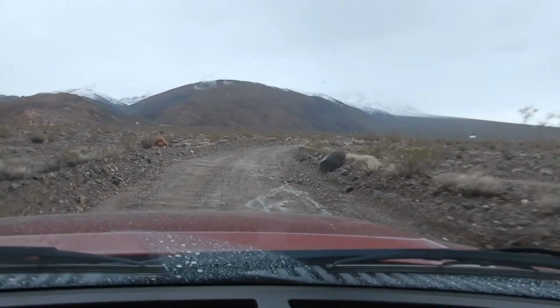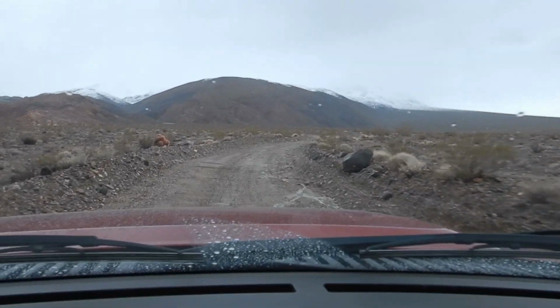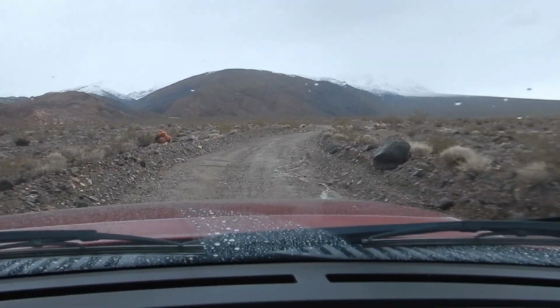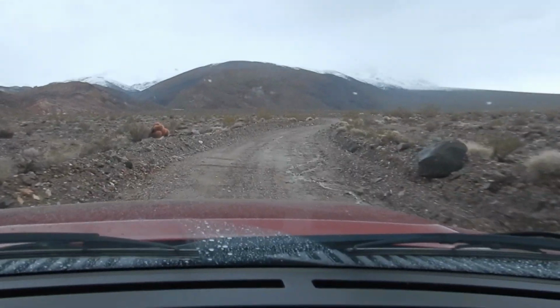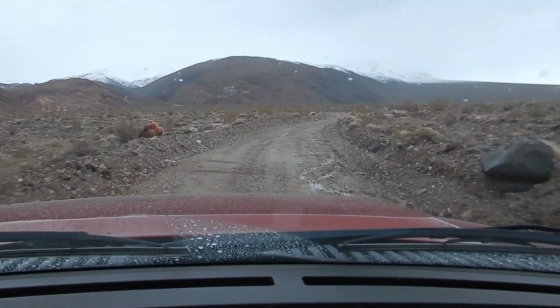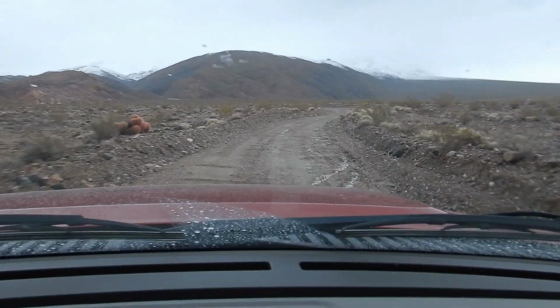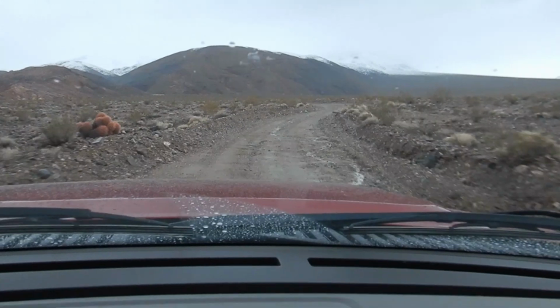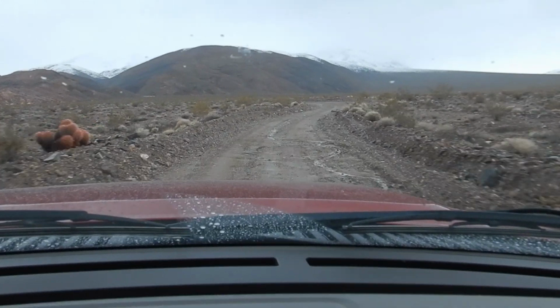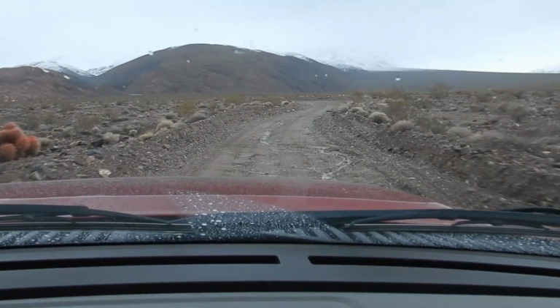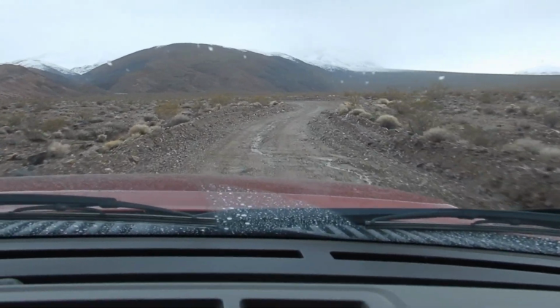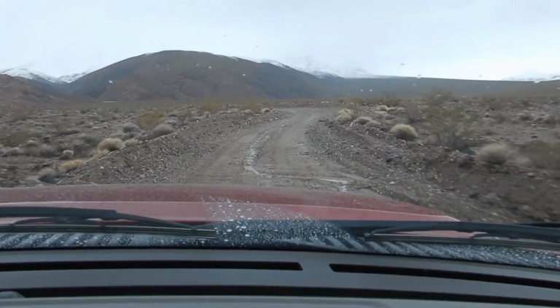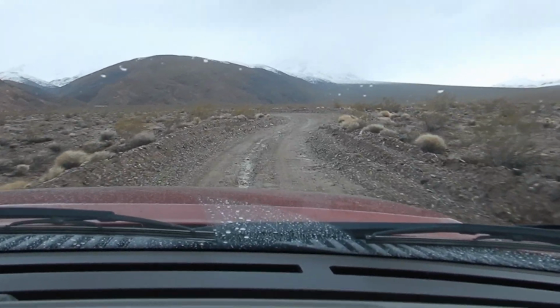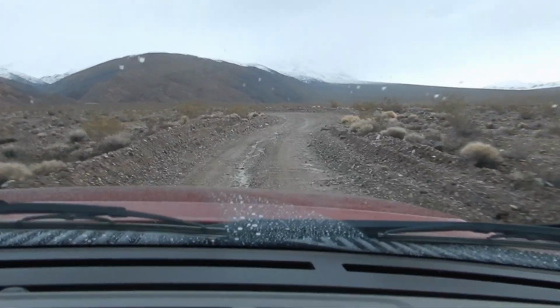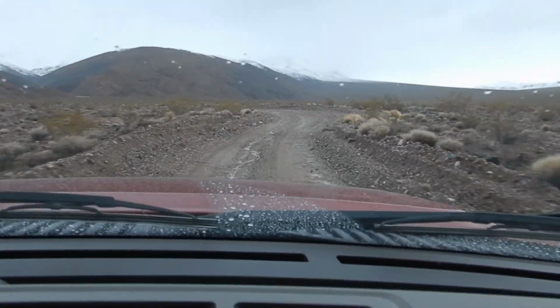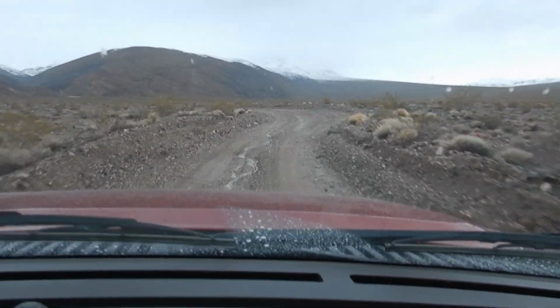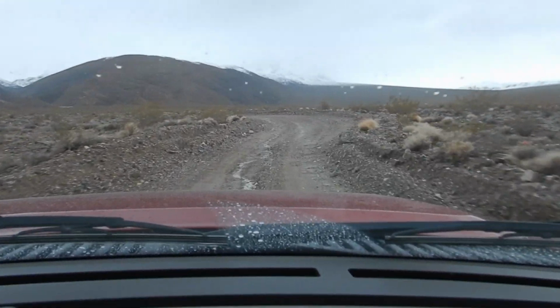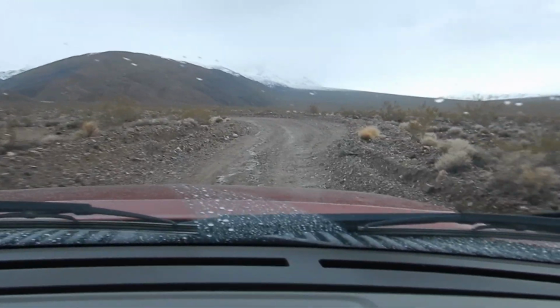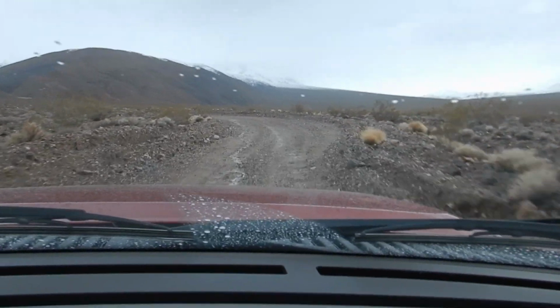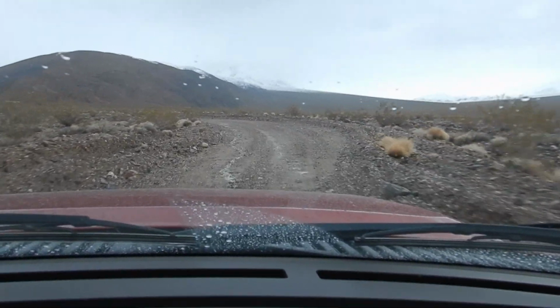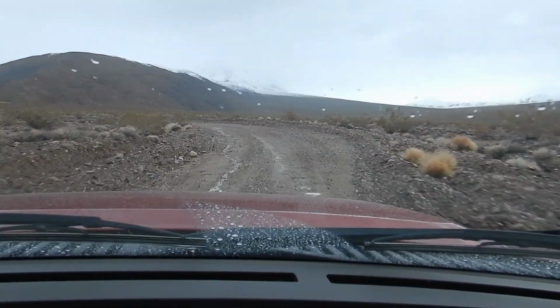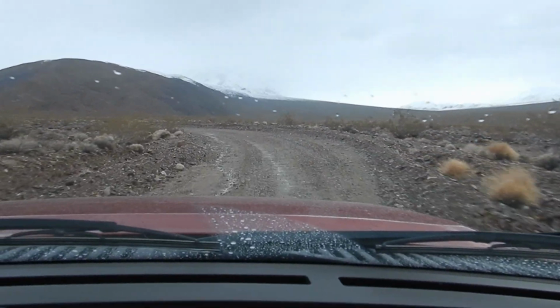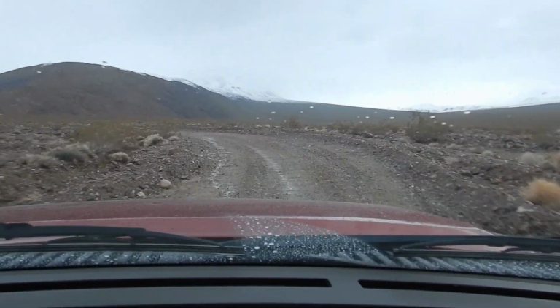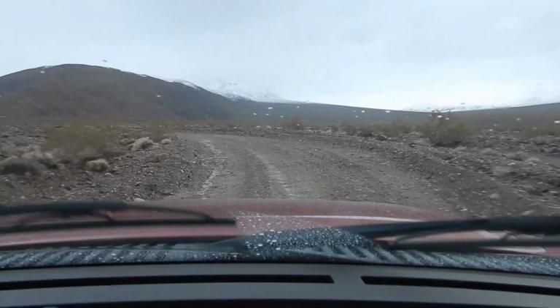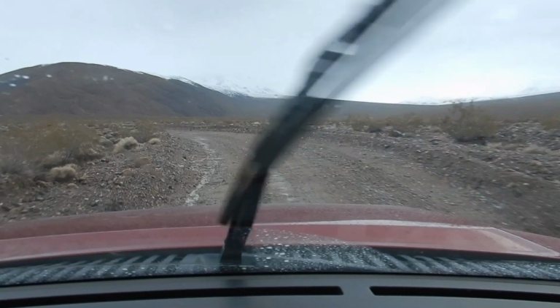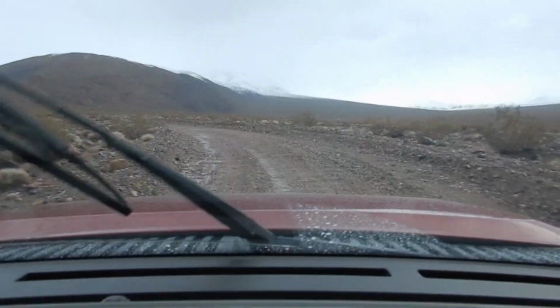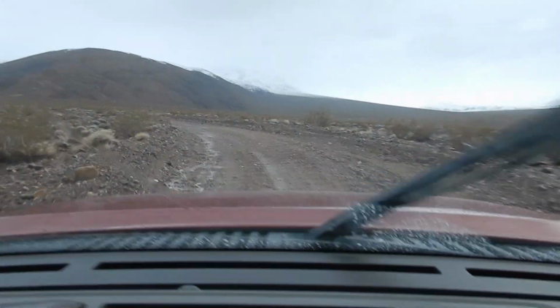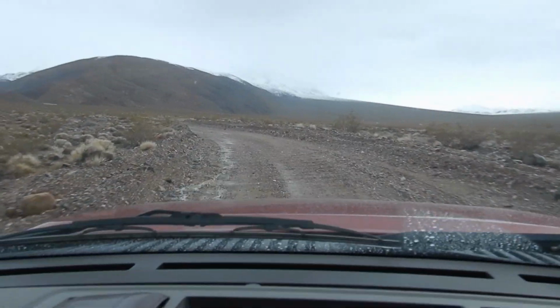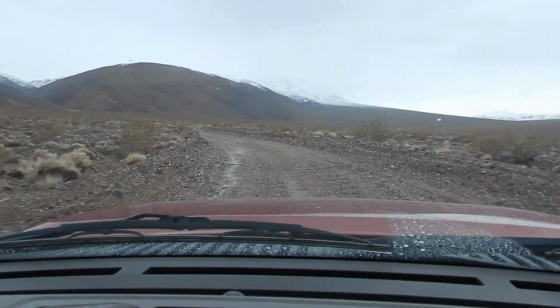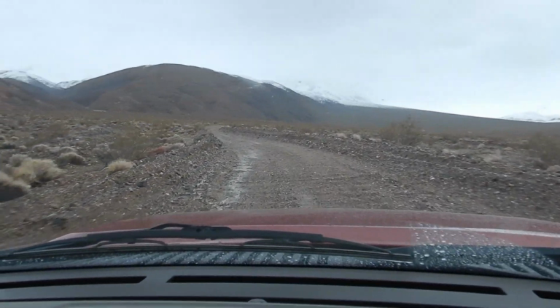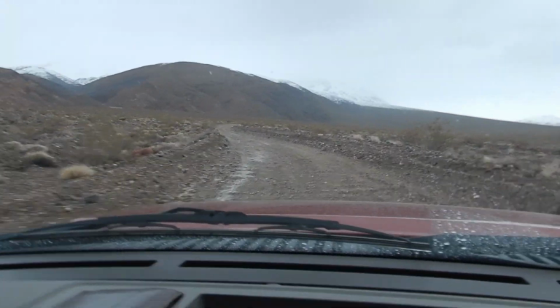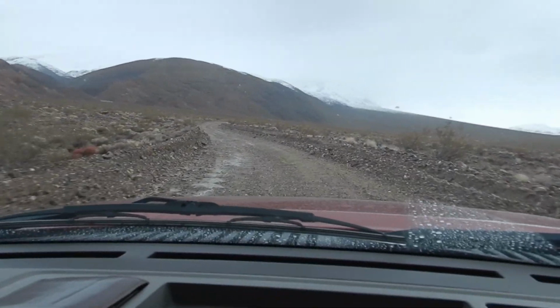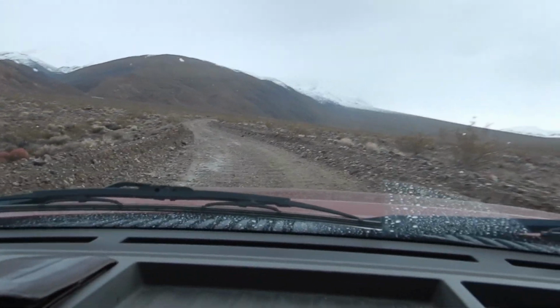Kind of pushing the light a little bit. But Death Valley gets four inches of rain on average annually and we are lucky enough to be here during some rain.